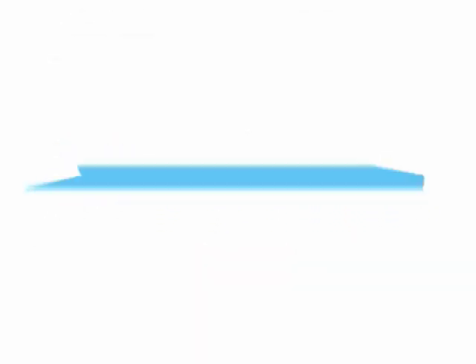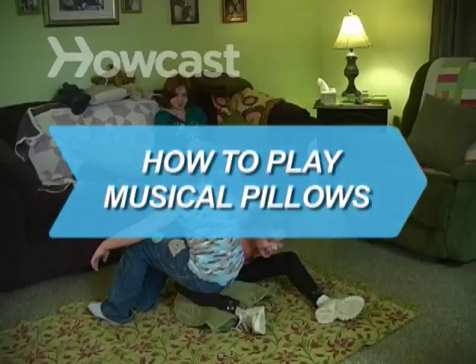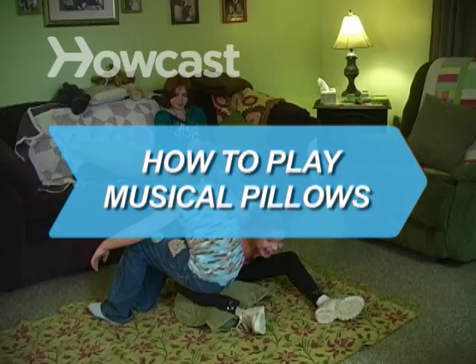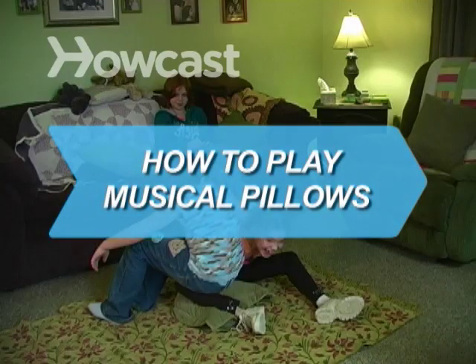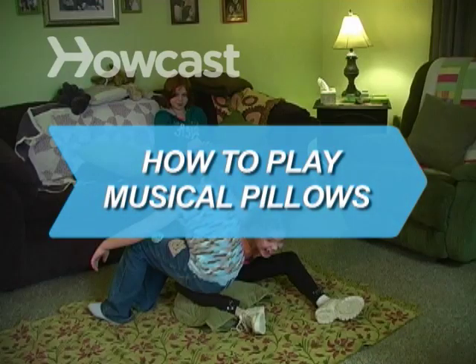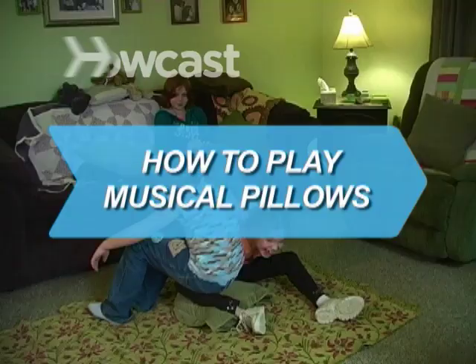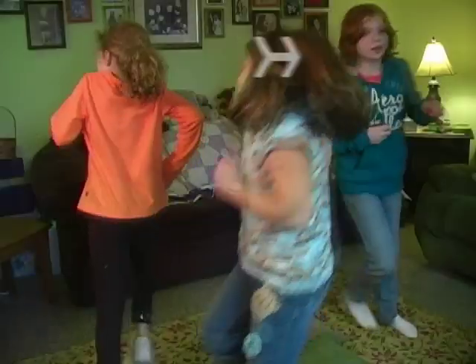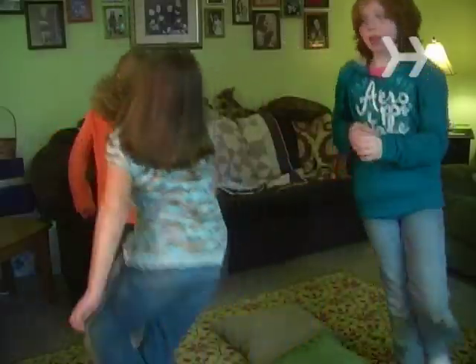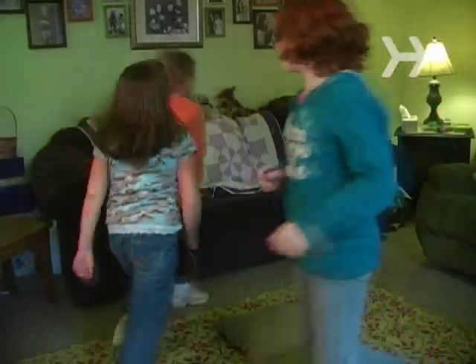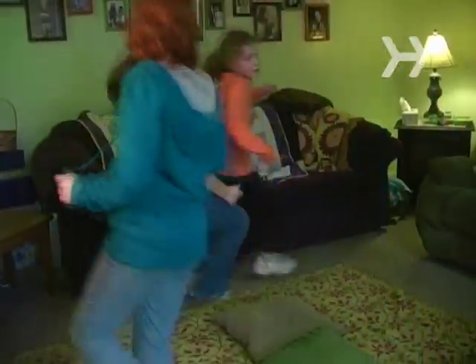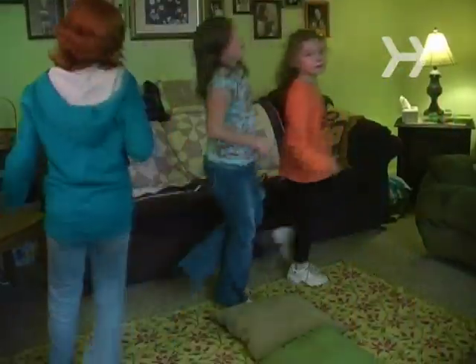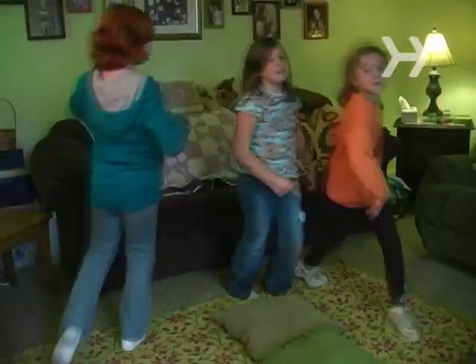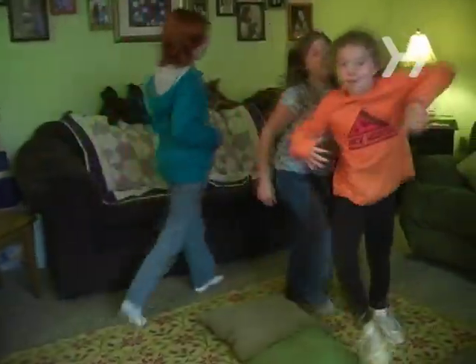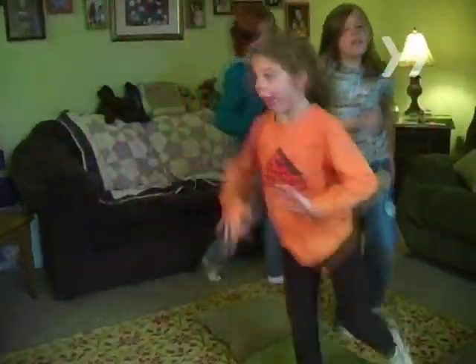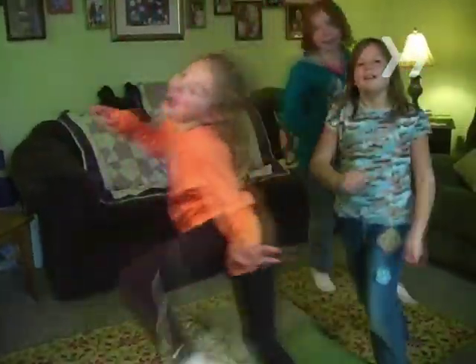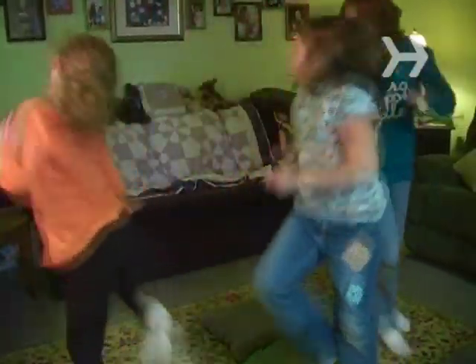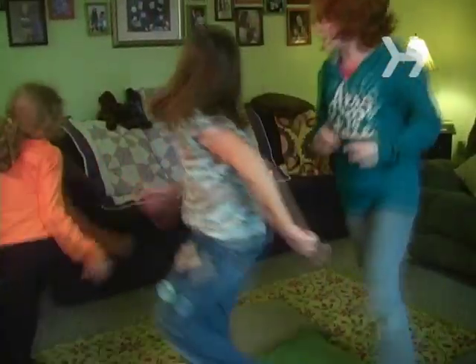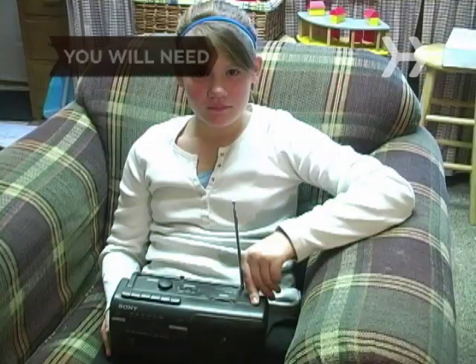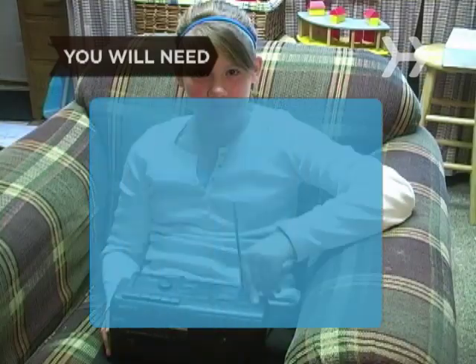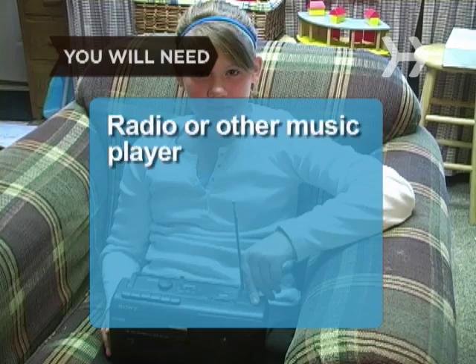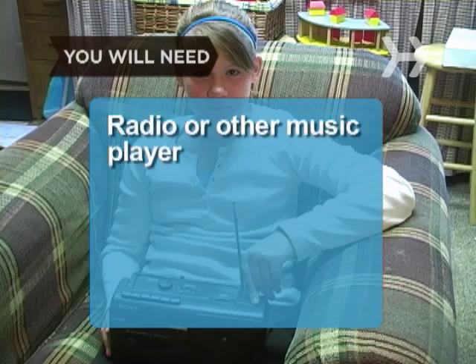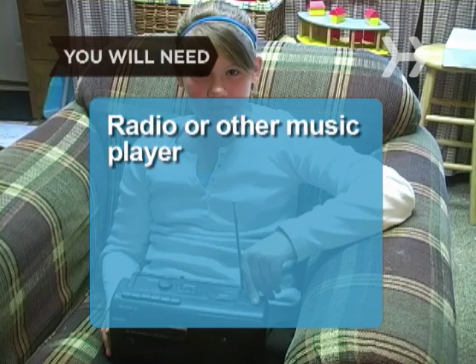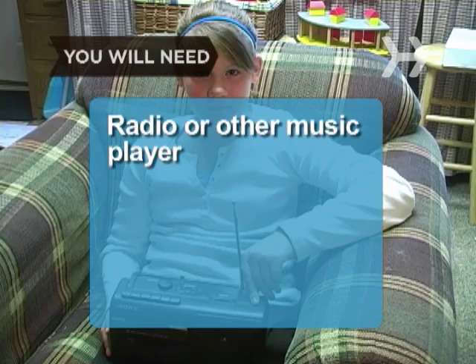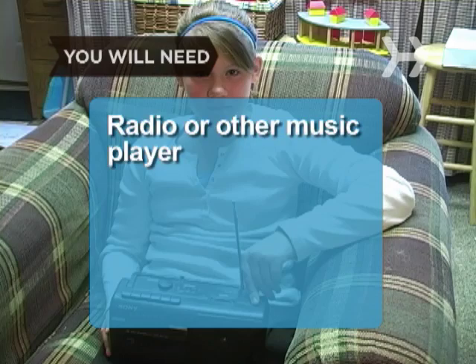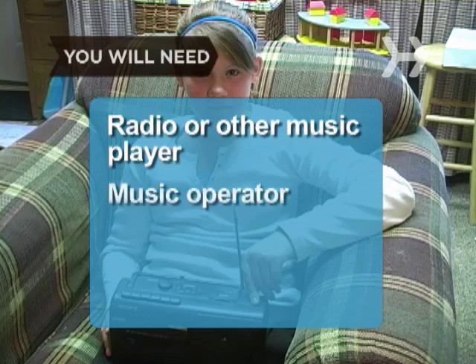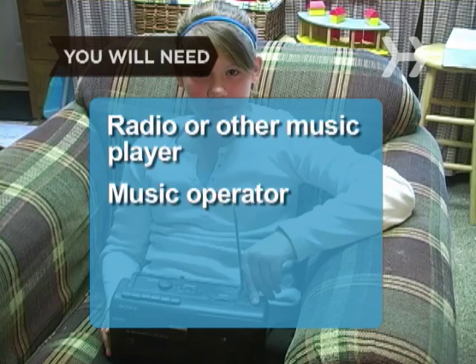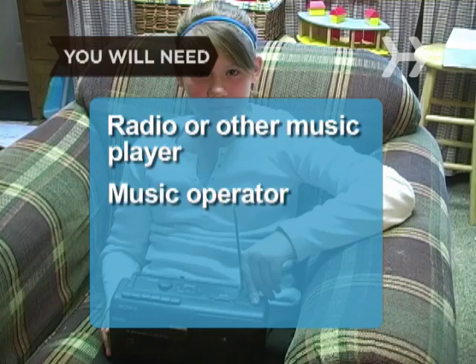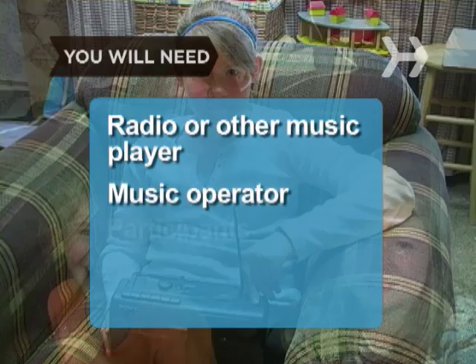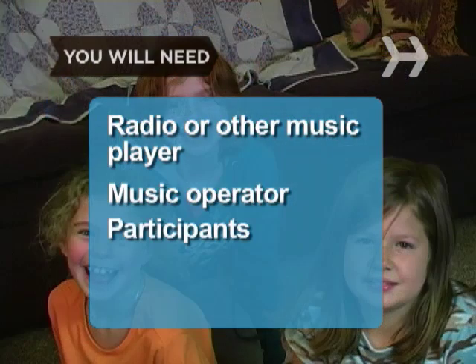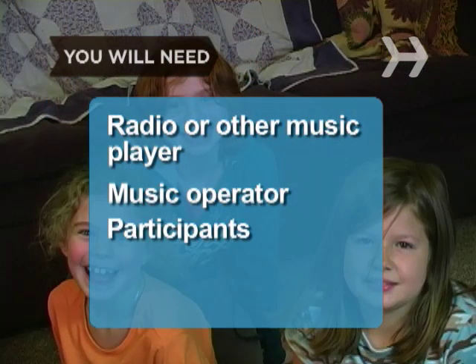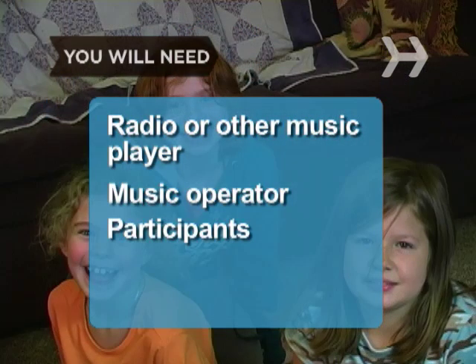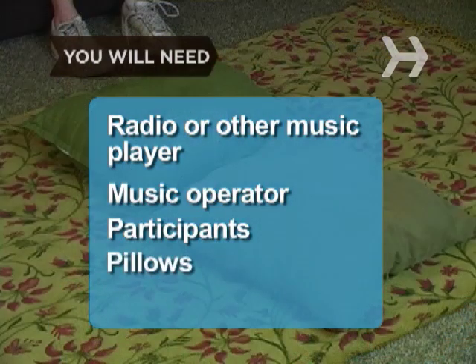How to Play Musical Pillows. Follow these directions to have your party participants skipping around the room. You will need a radio or other music player, a music operator, participants, and pillows.